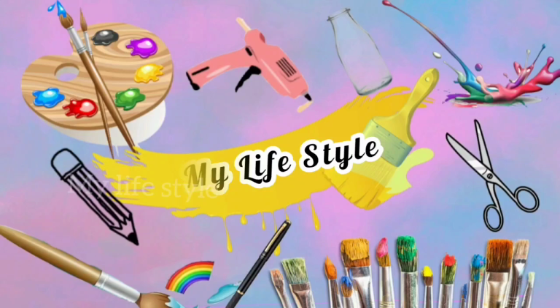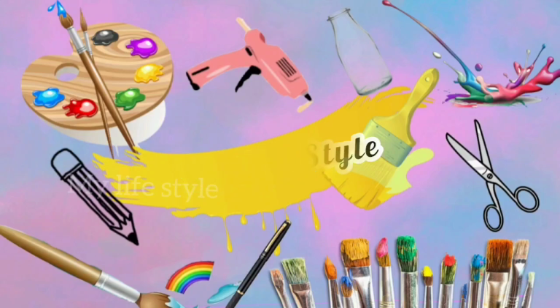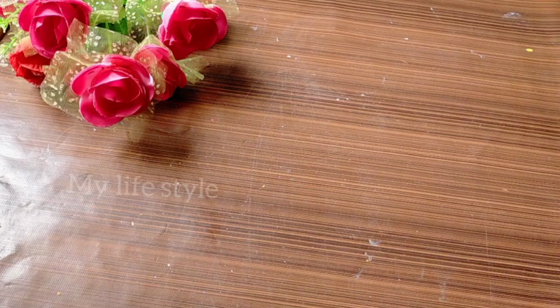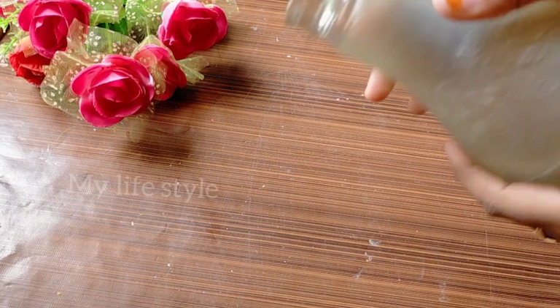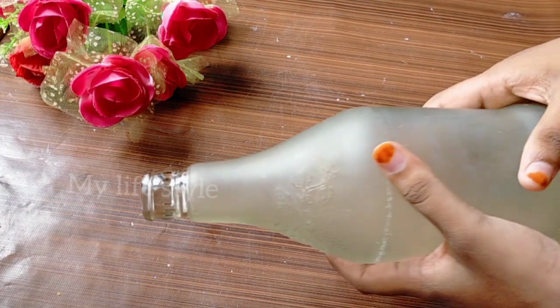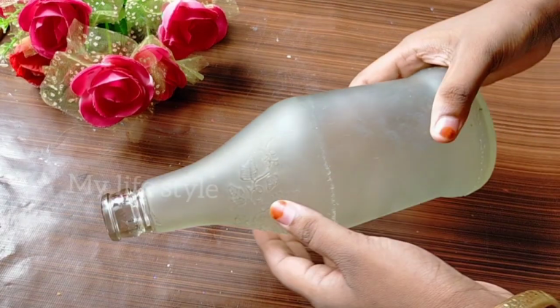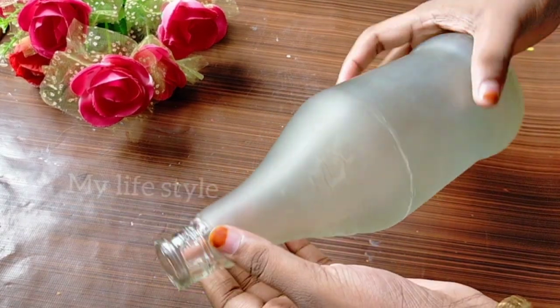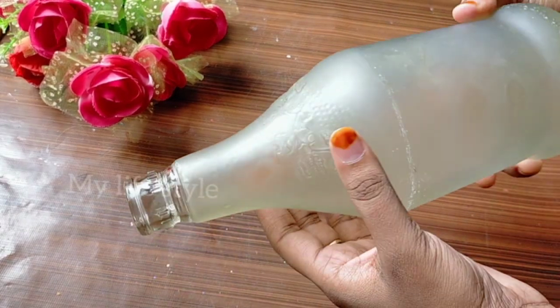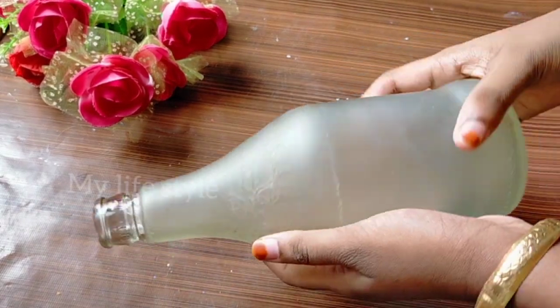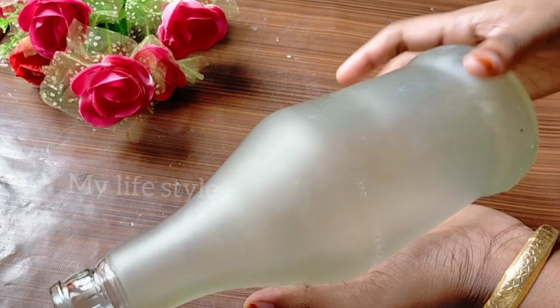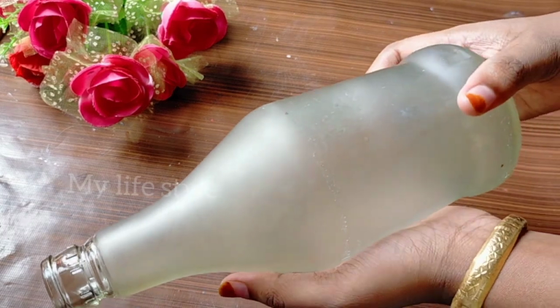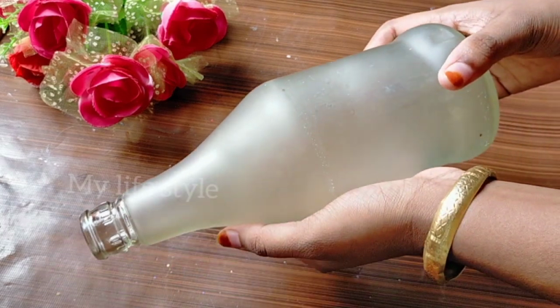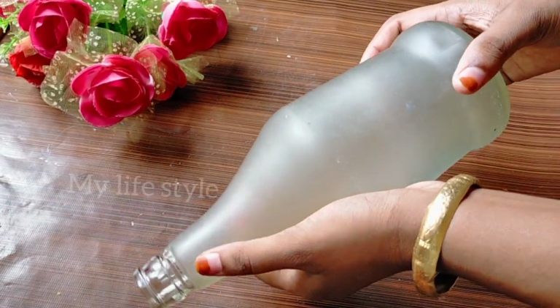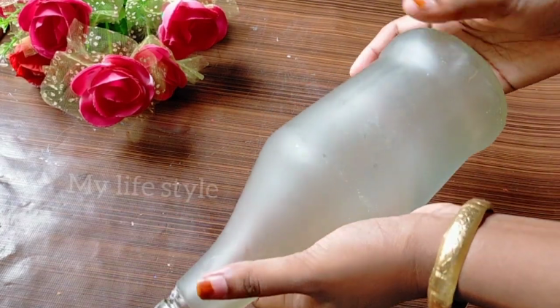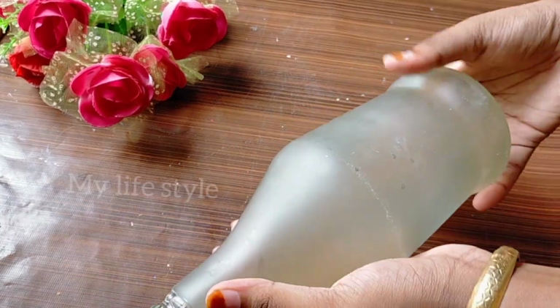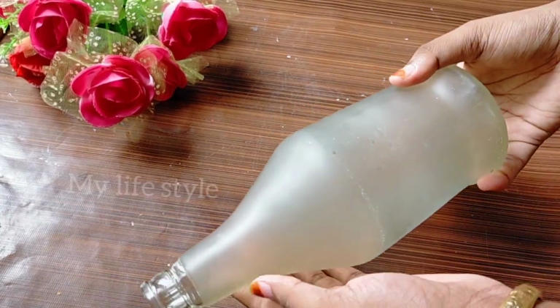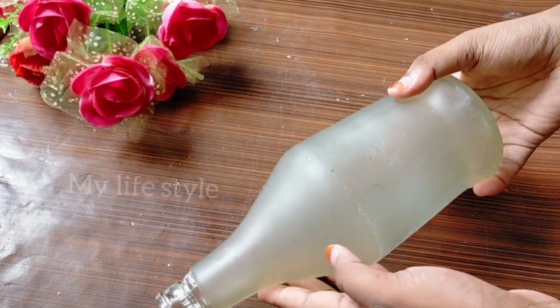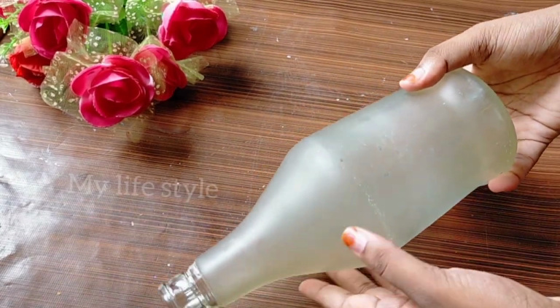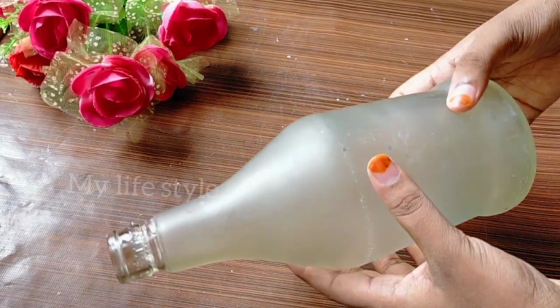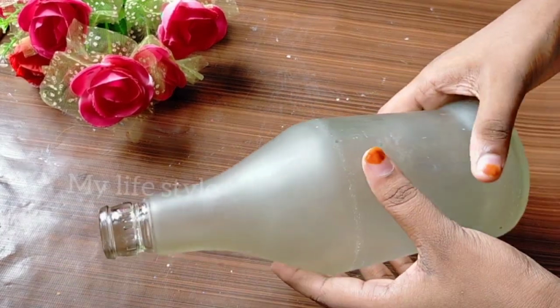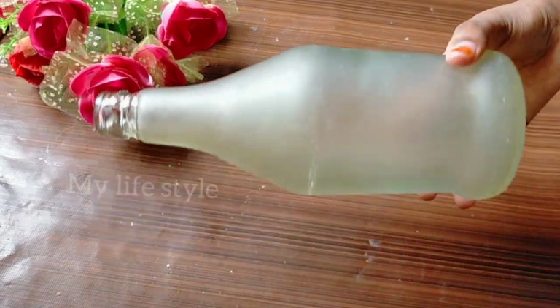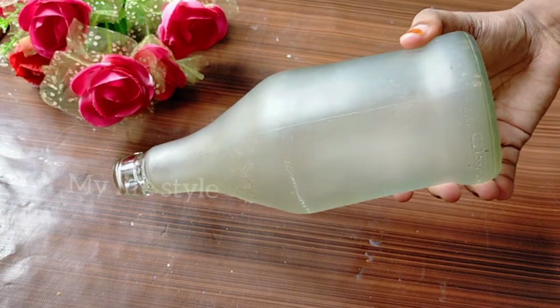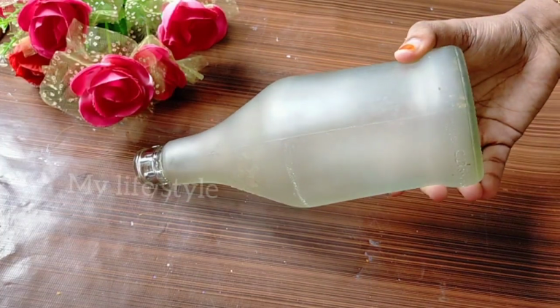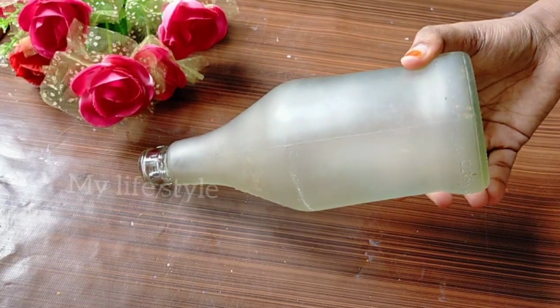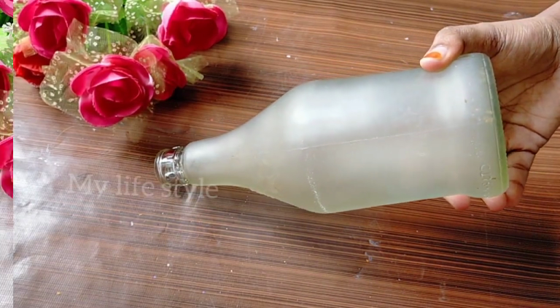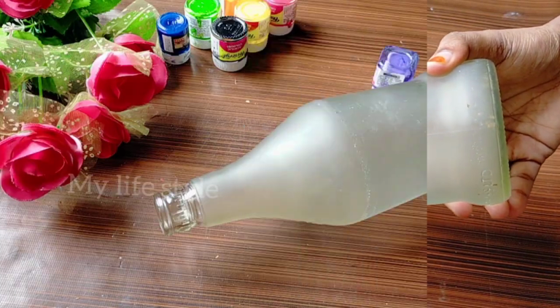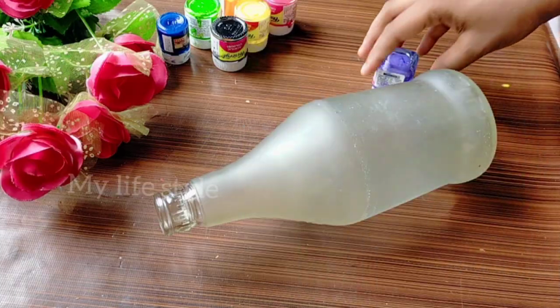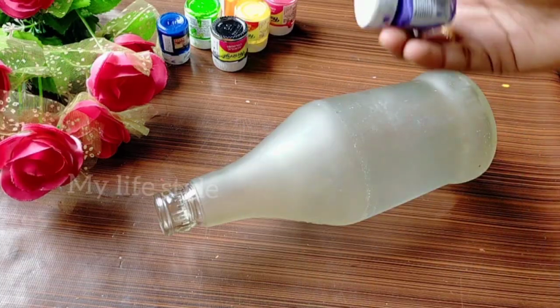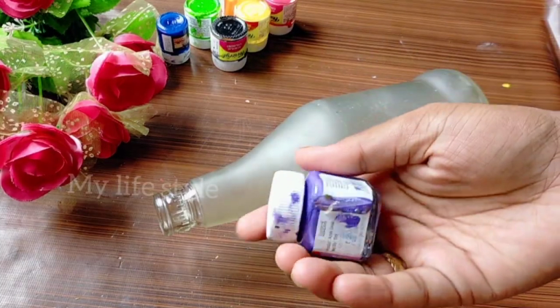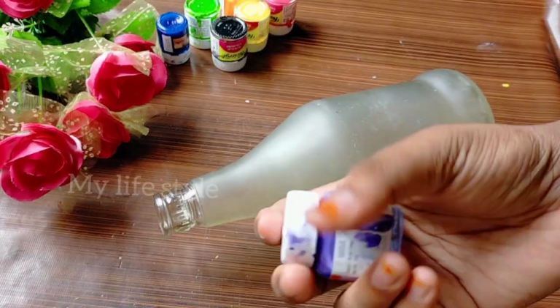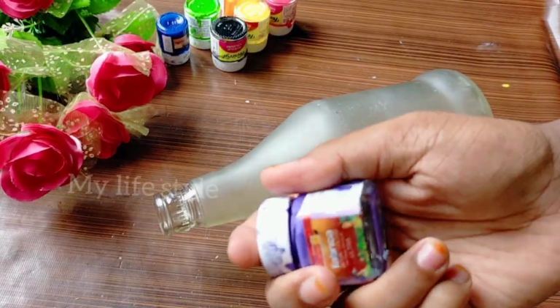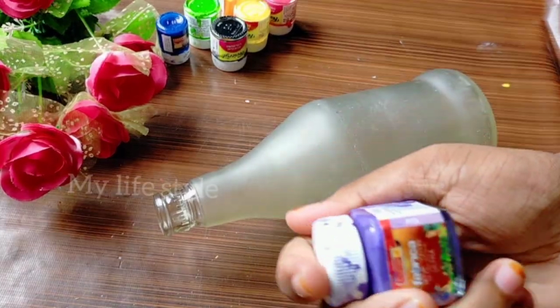I used to clean the boat. I used to put a white color on this boat. This is a multi color.